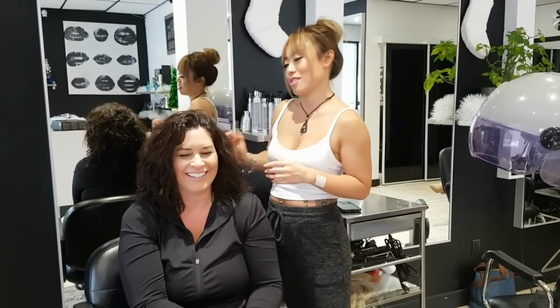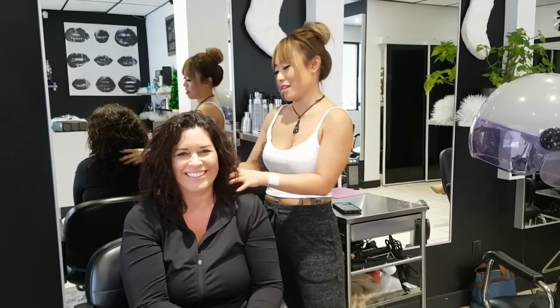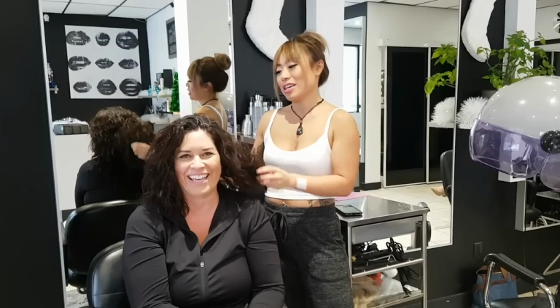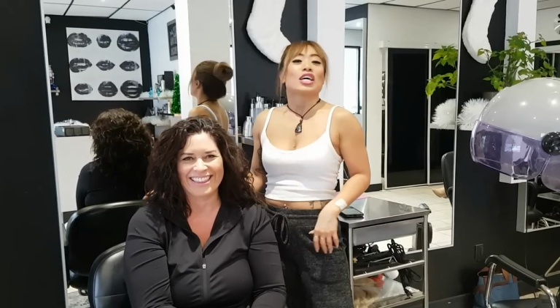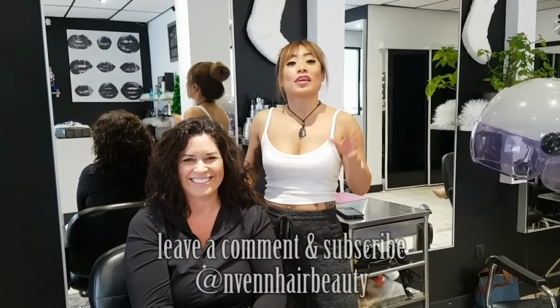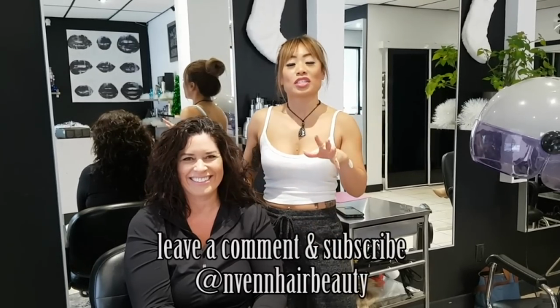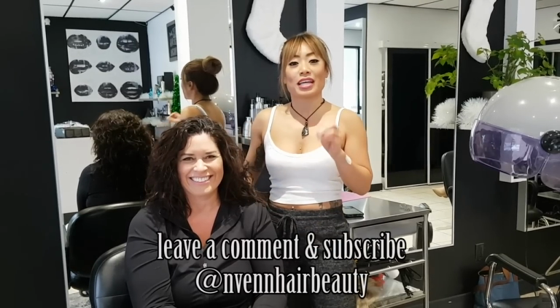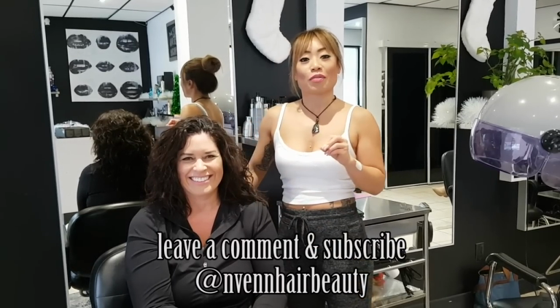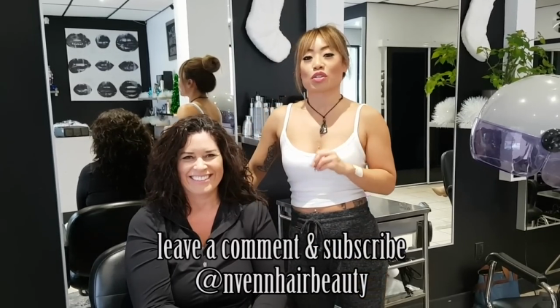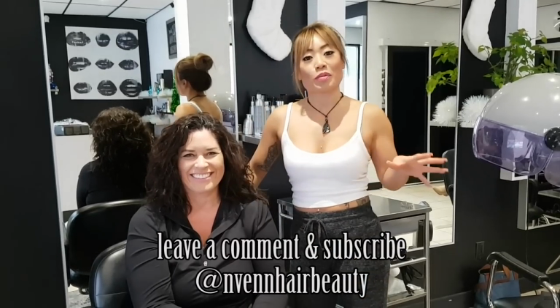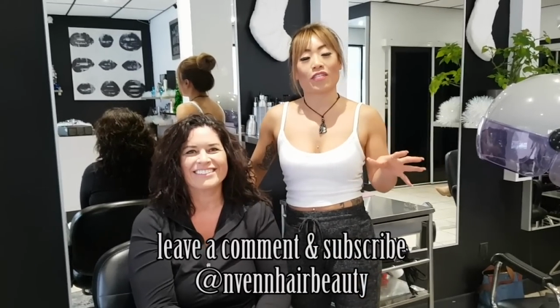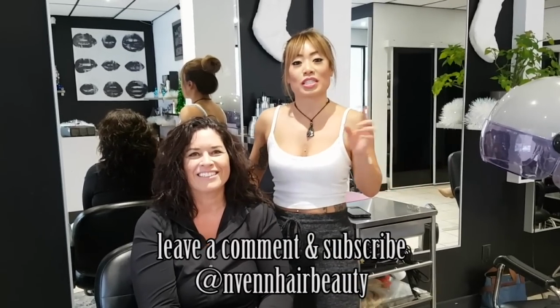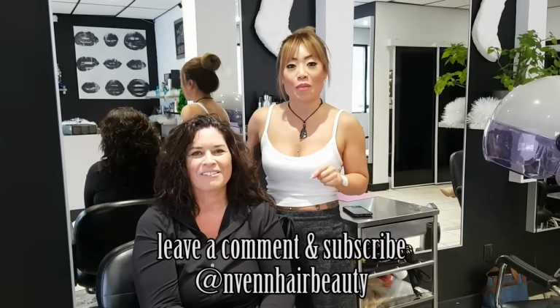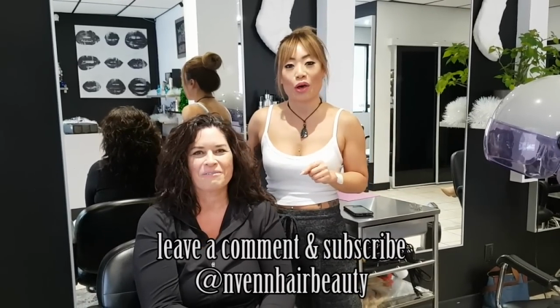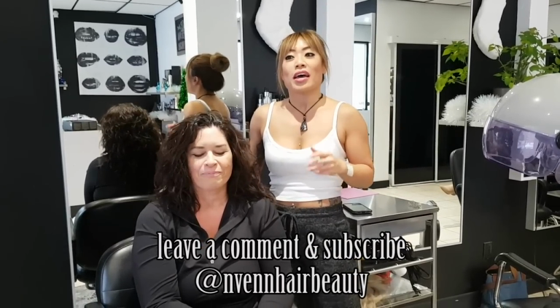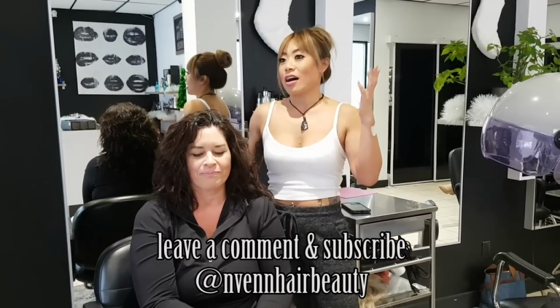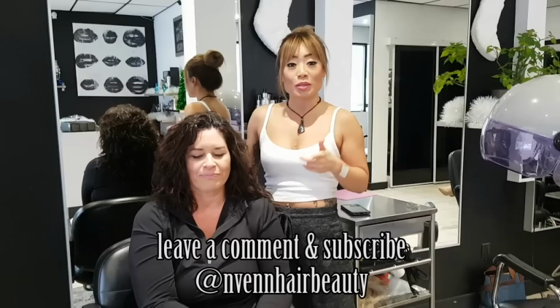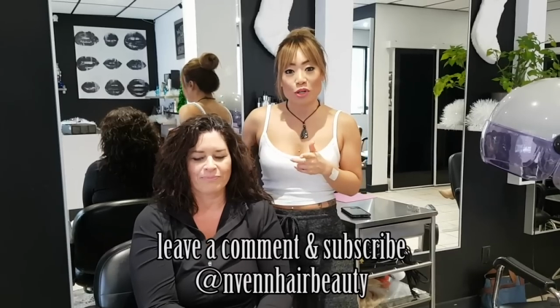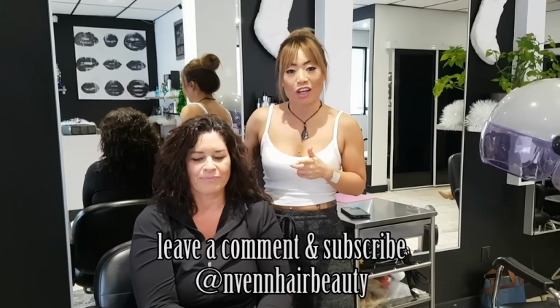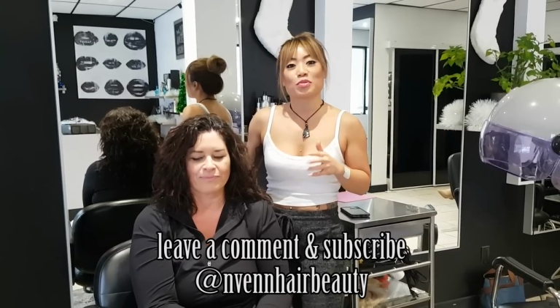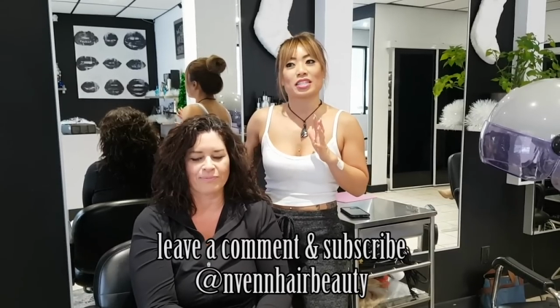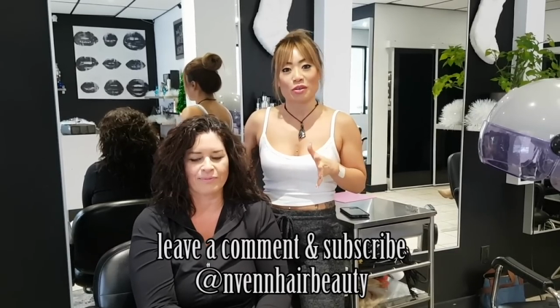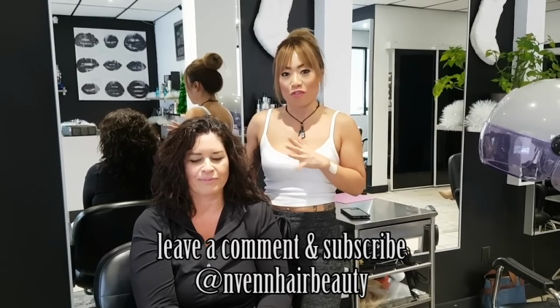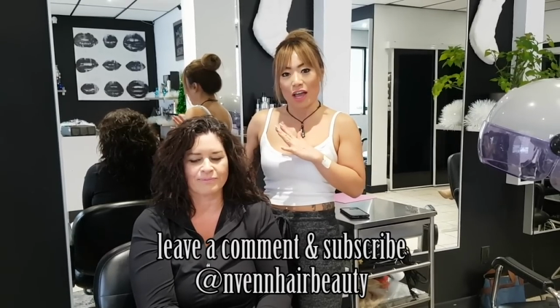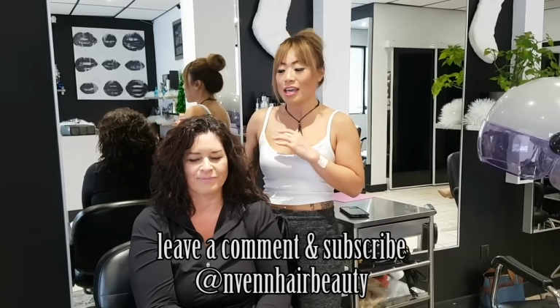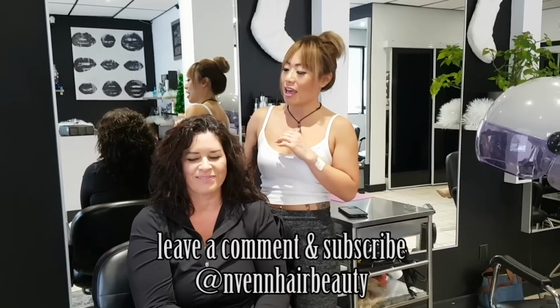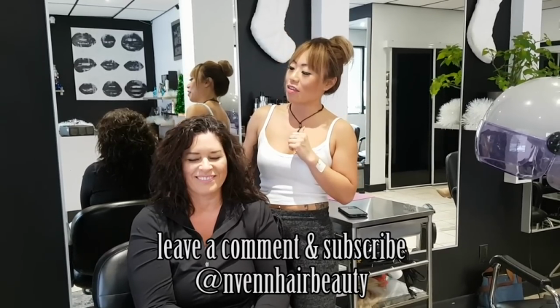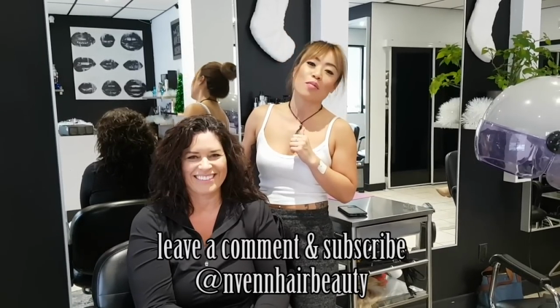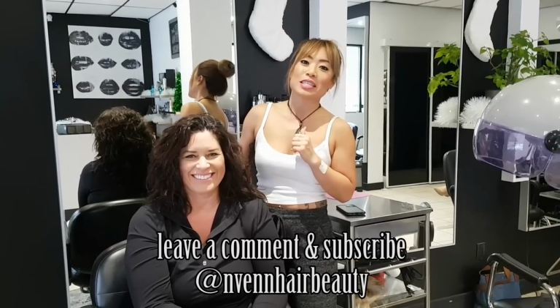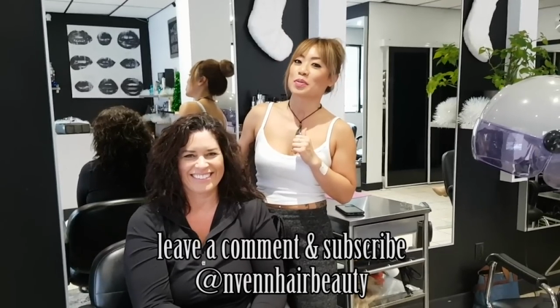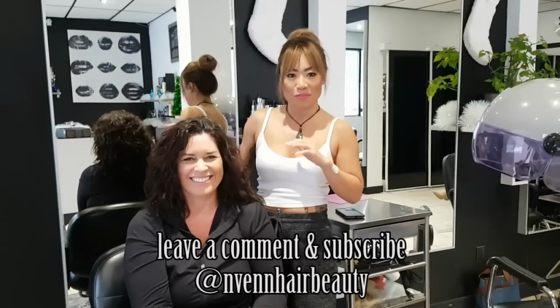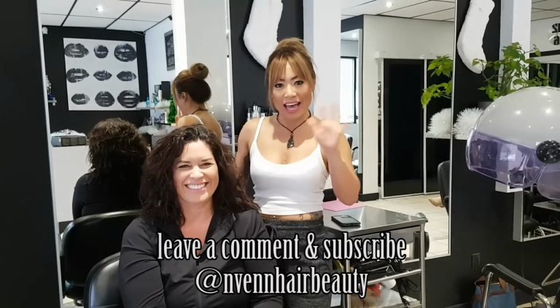If you have any questions about the technique we used or anything we said in the video, just leave a comment below. Do subscribe to our channel because we release new videos every Friday — and other than that, we will see you next week. Bye!